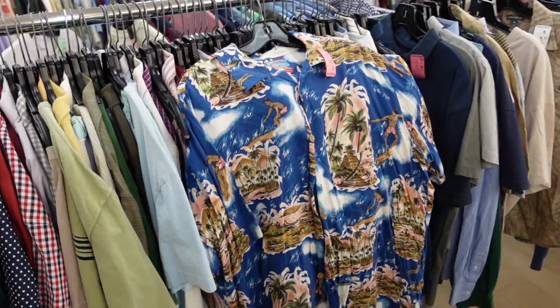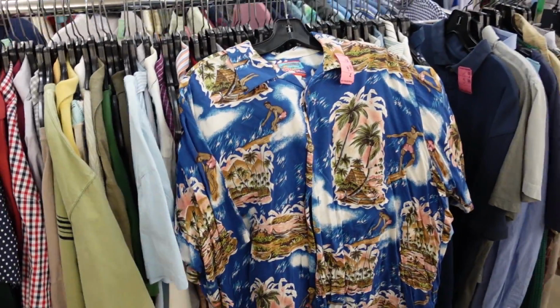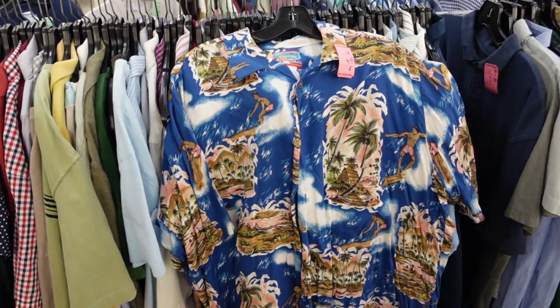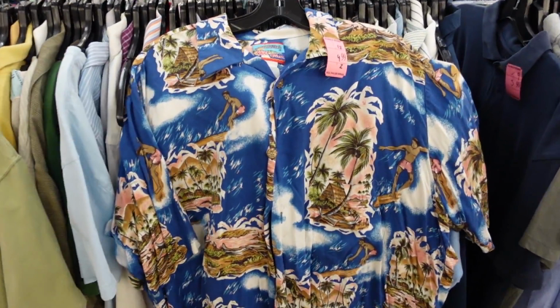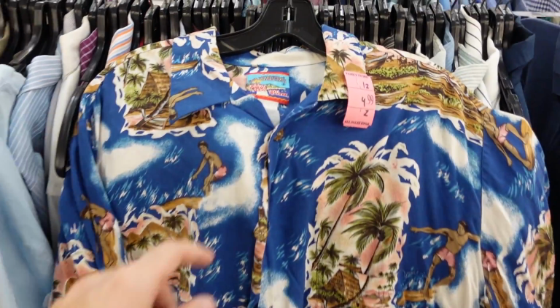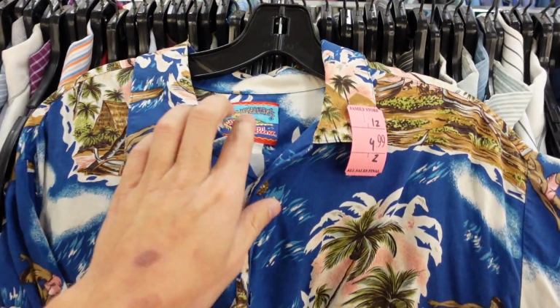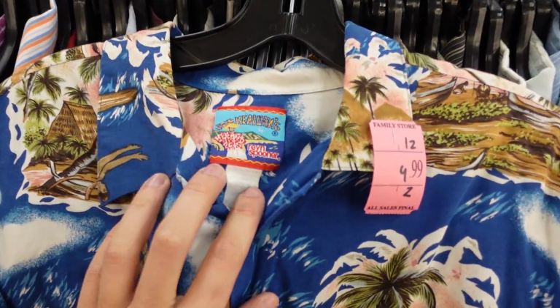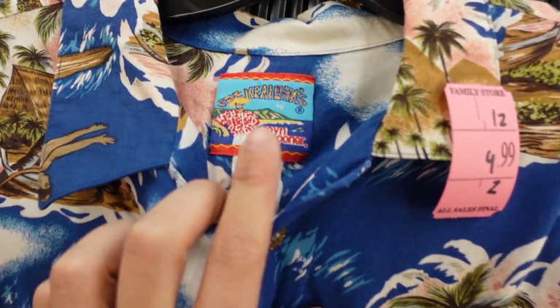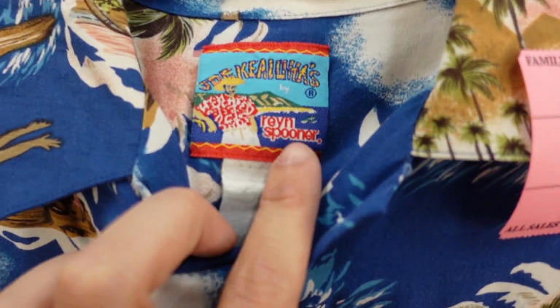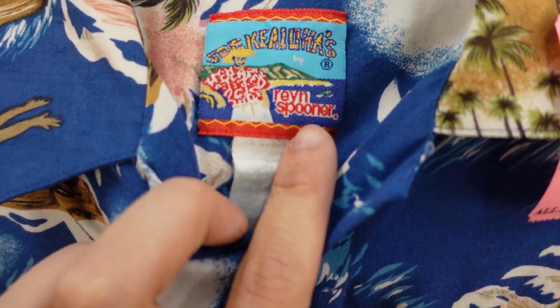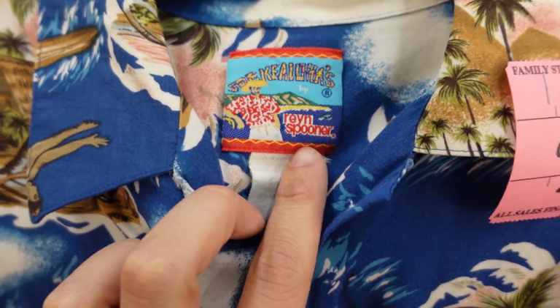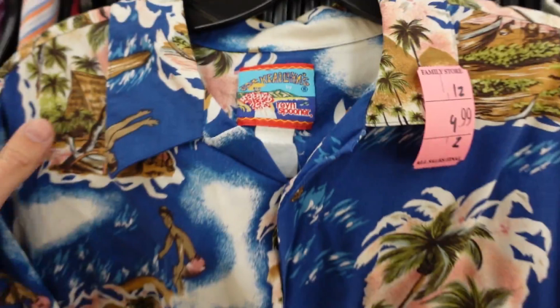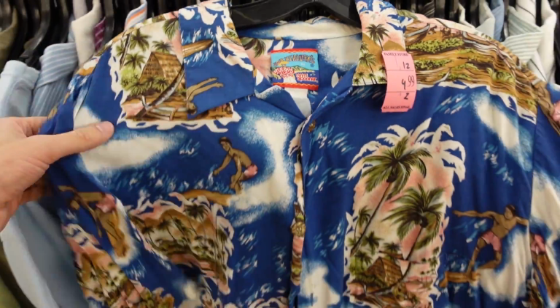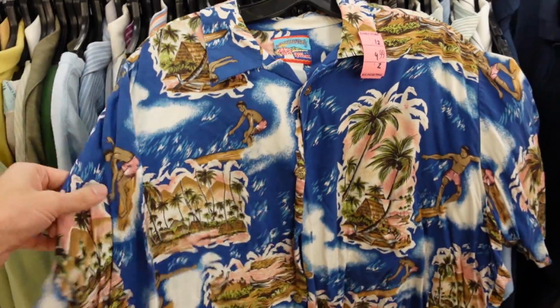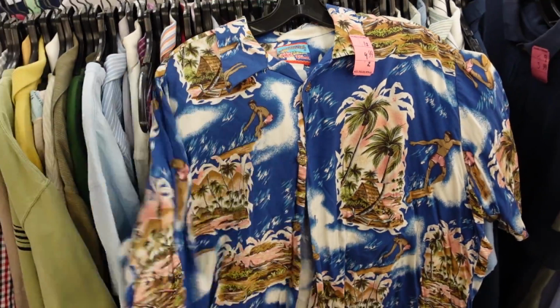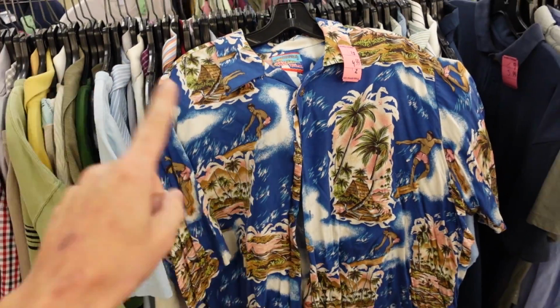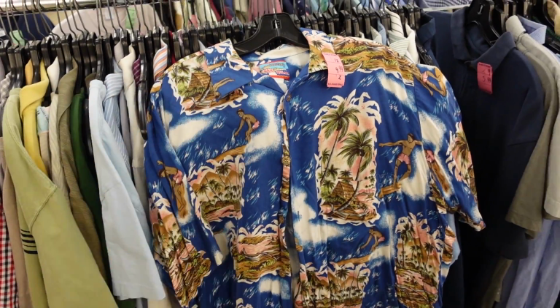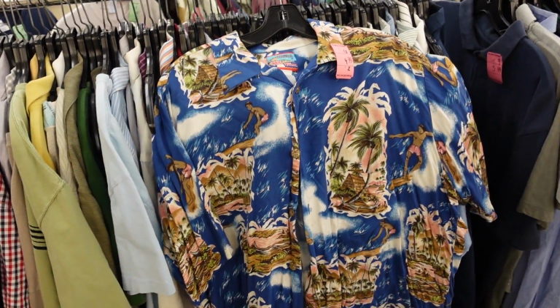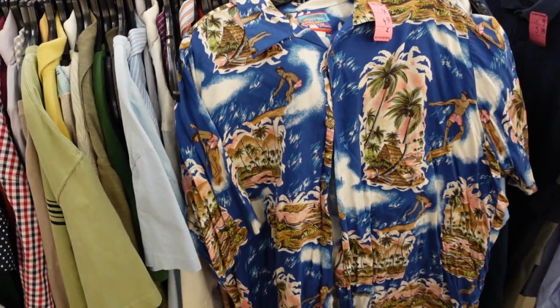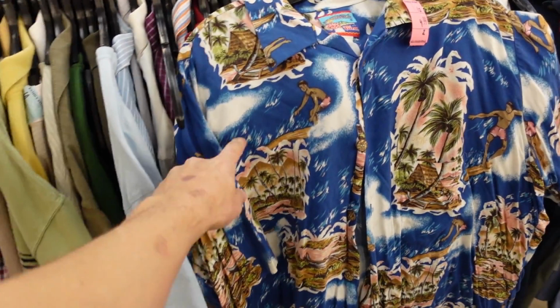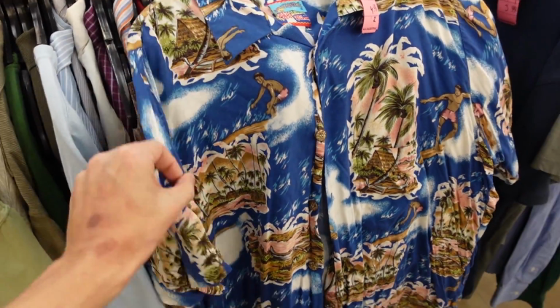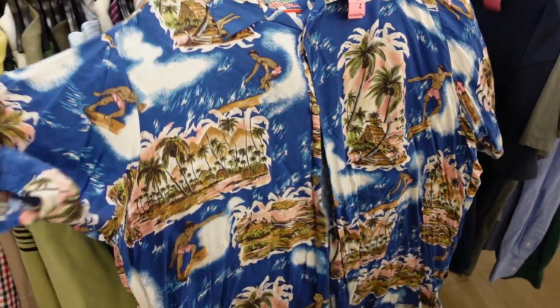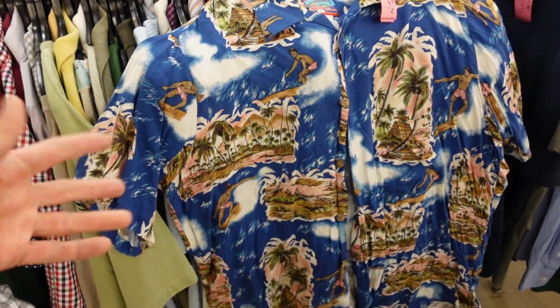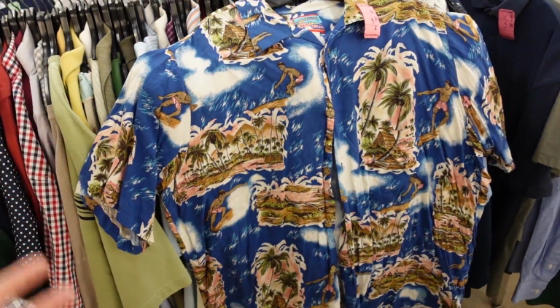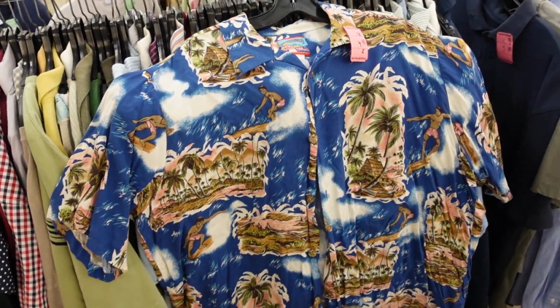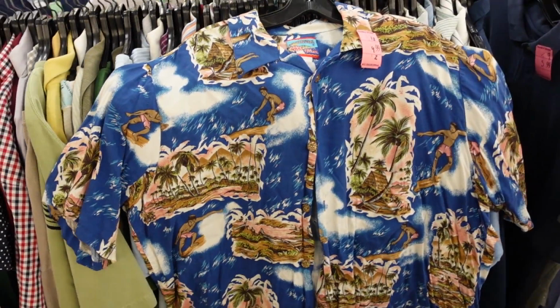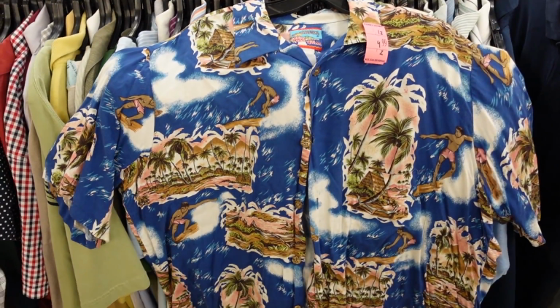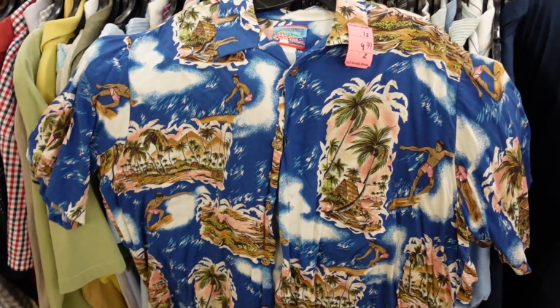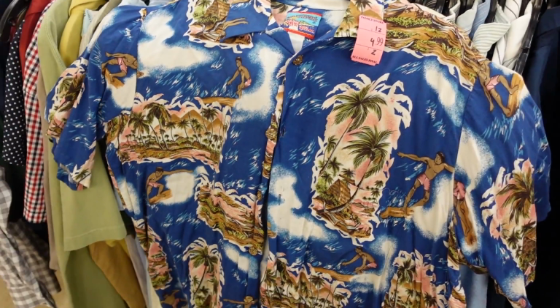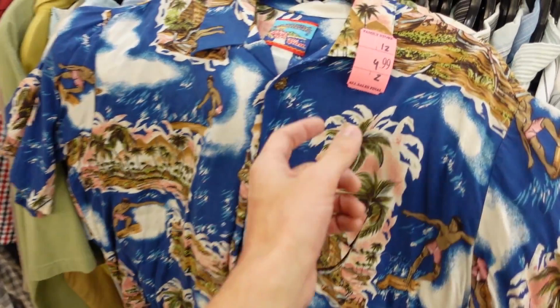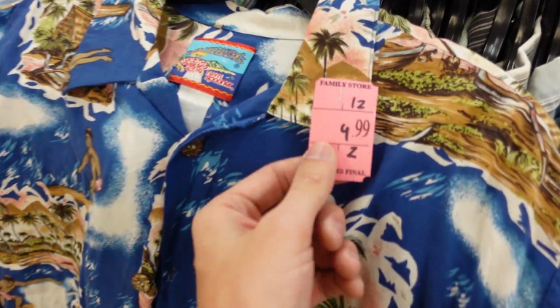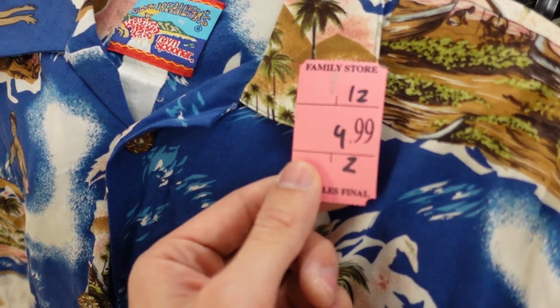Over here in the button fronts, just came across a Hawaiian shirt. It's by Rain Spooner and I normally don't pick up Hawaiian shirts, but that is a good designer brand to look for. Typically the Hawaiian shirts by him go for around 25 bucks, so I'm going to snag it at five.